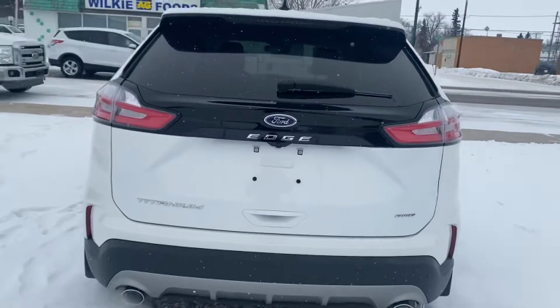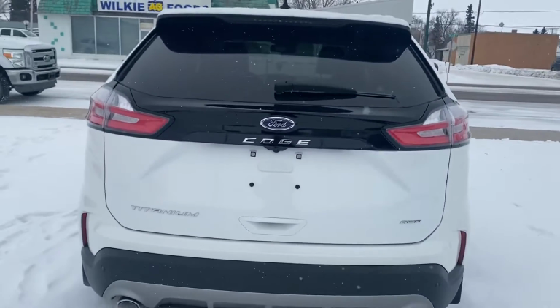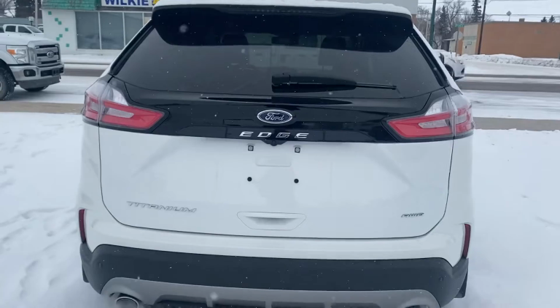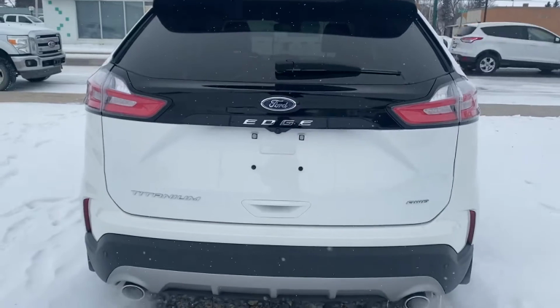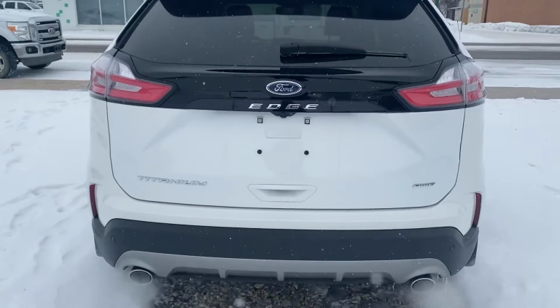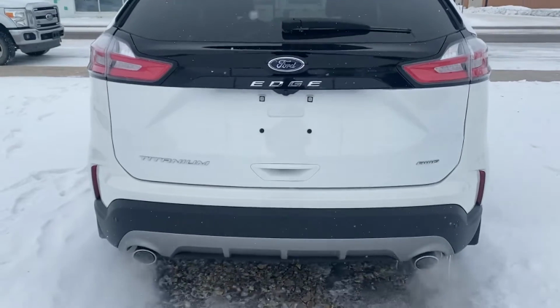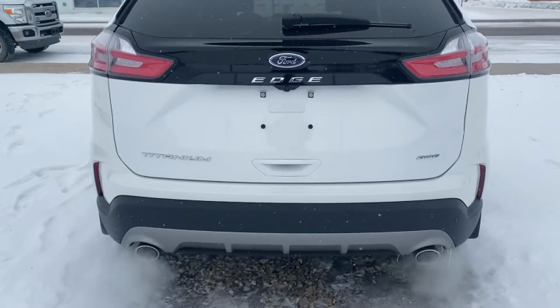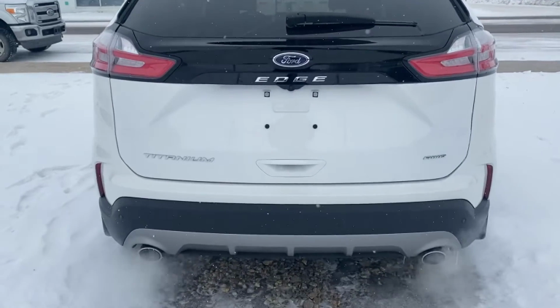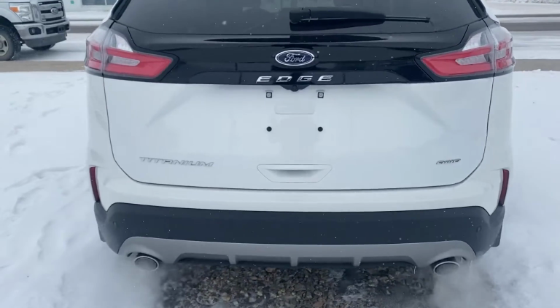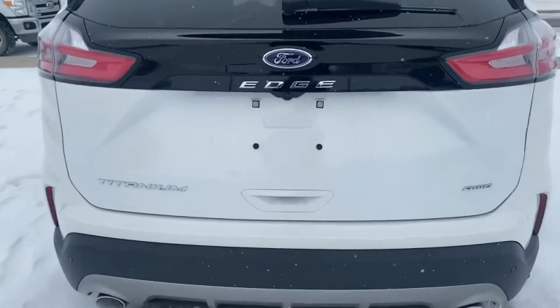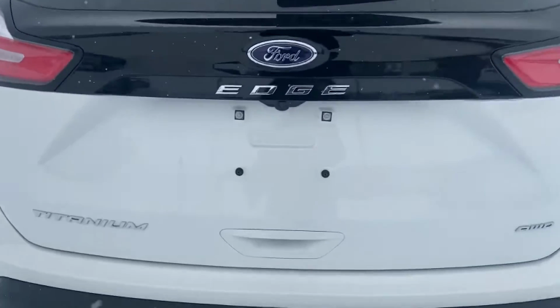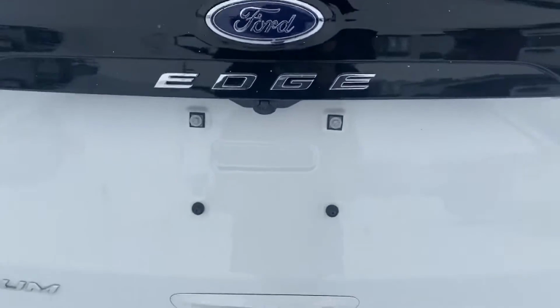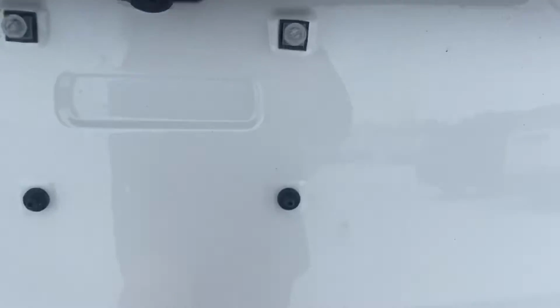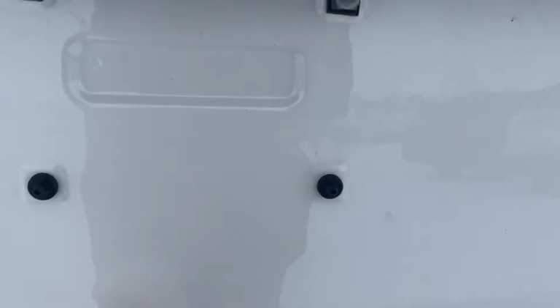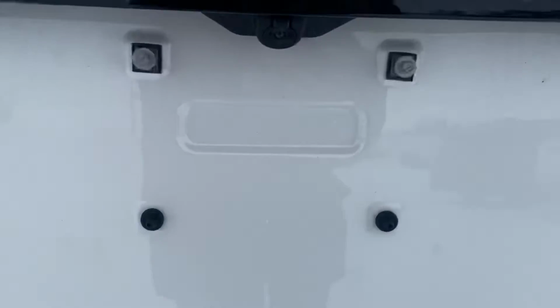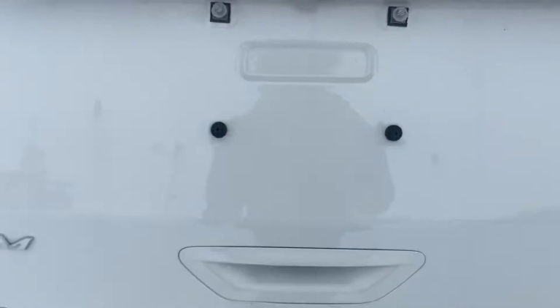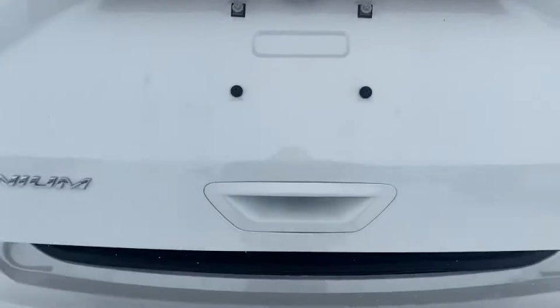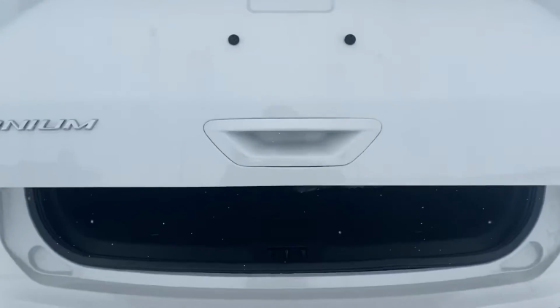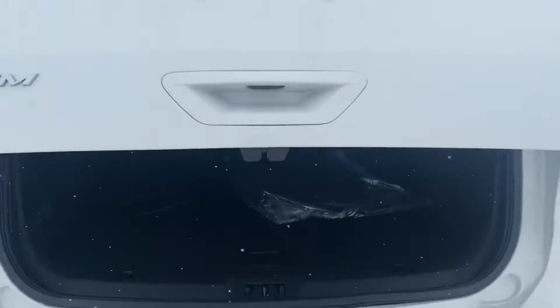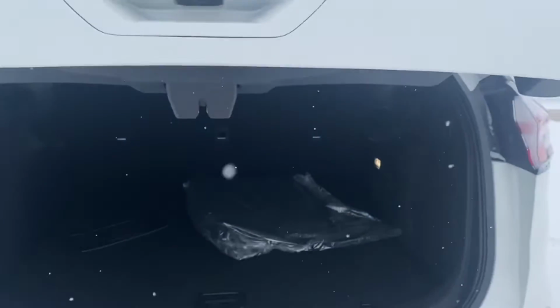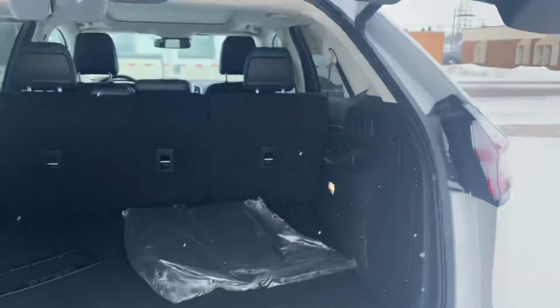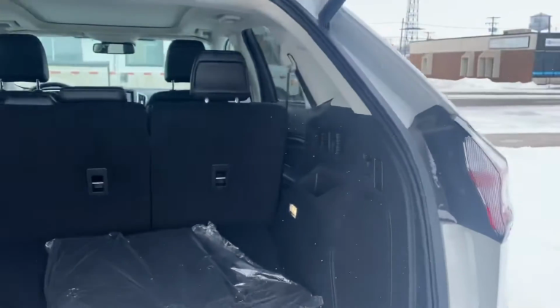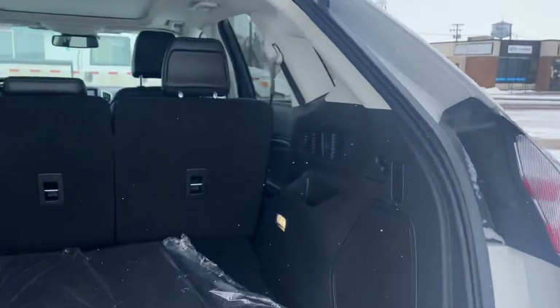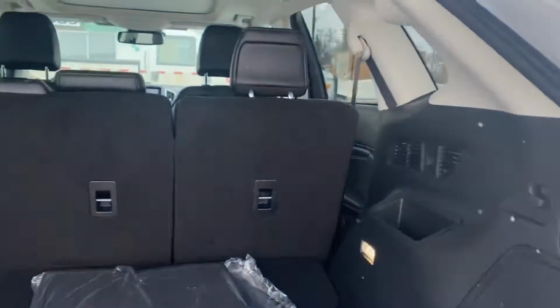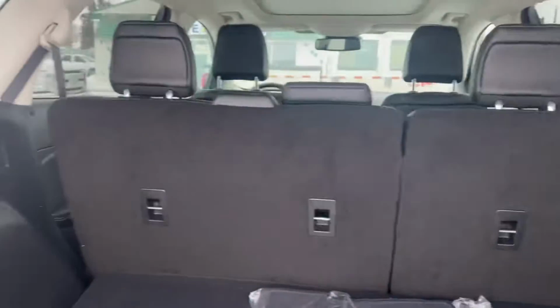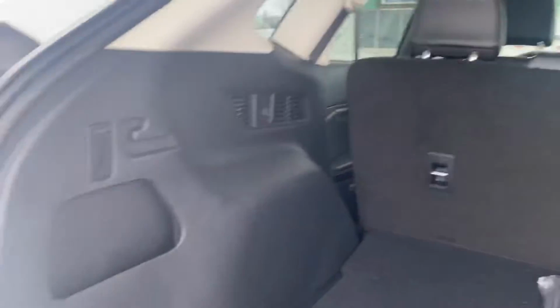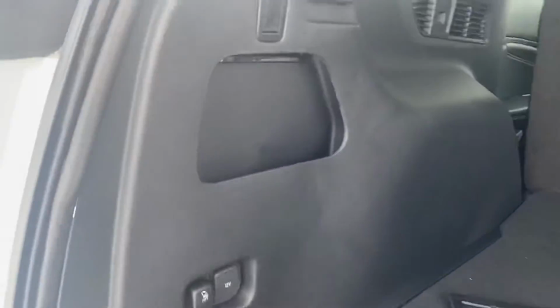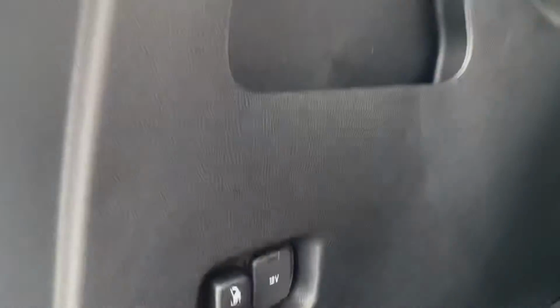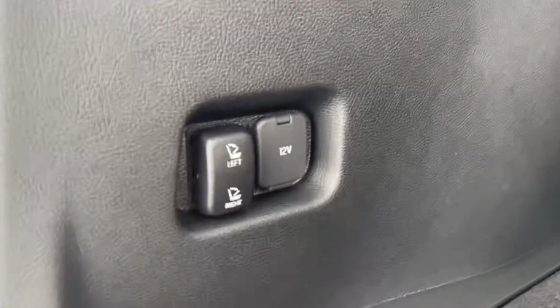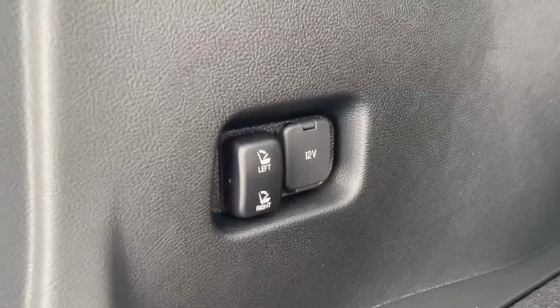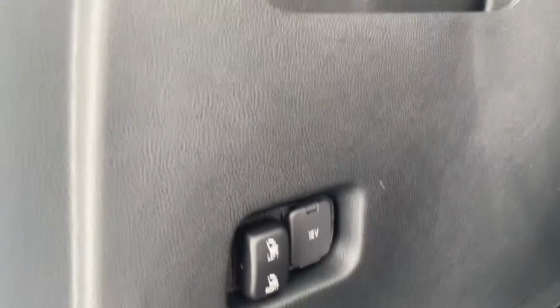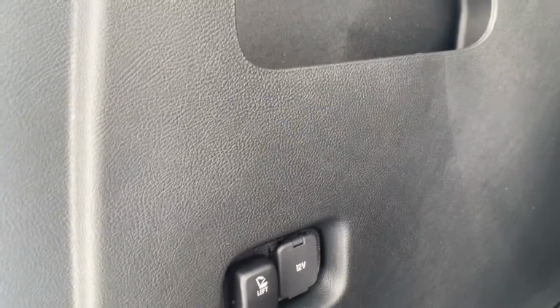In the back you've got your backup camera, dual exhaust, all wheel drive of course. We have got our power lift gate, lots of space in here, and we have the power folding second row.